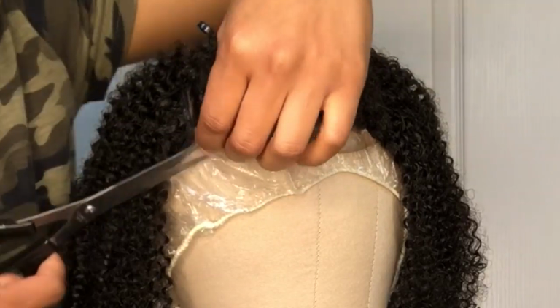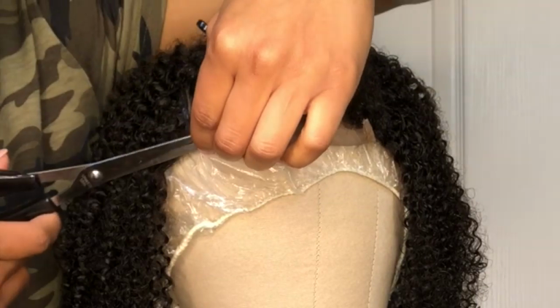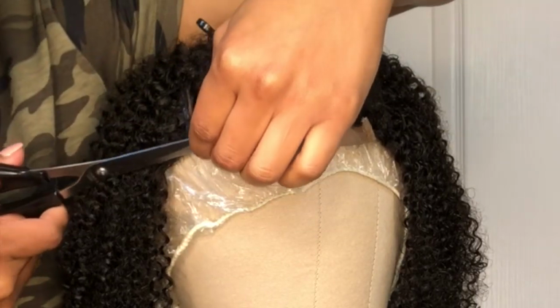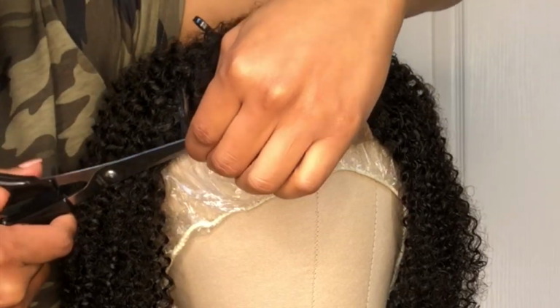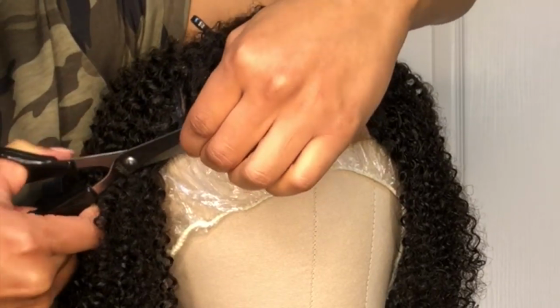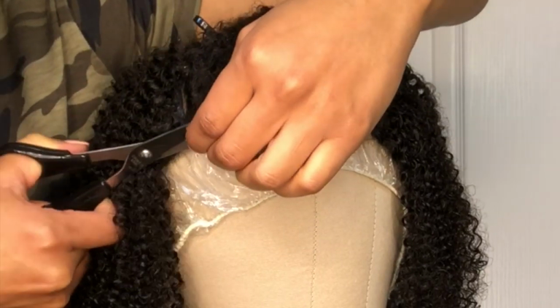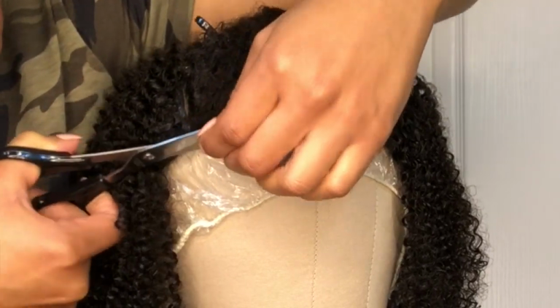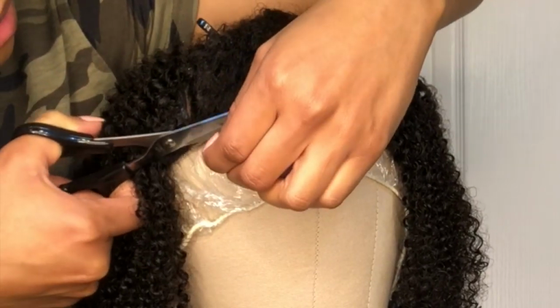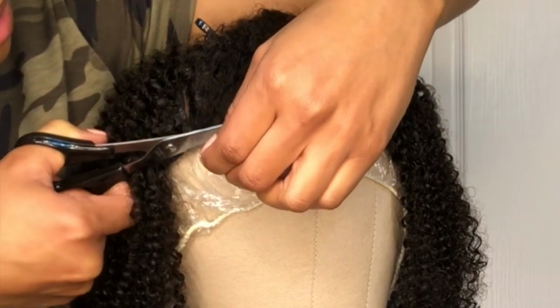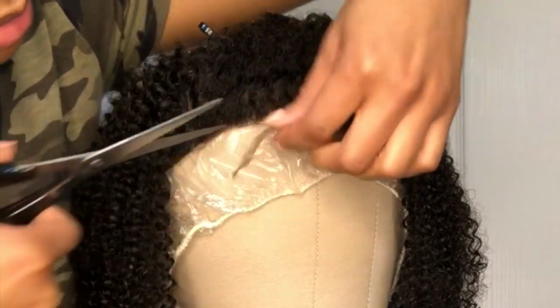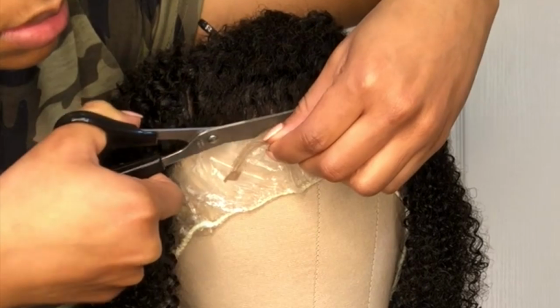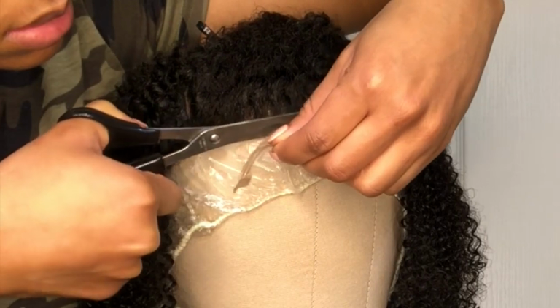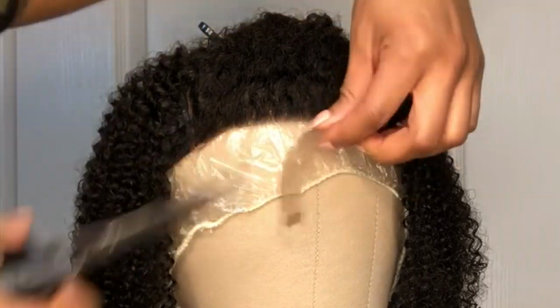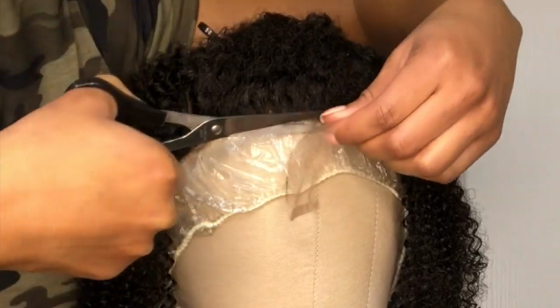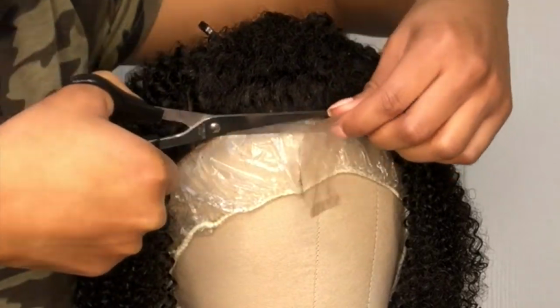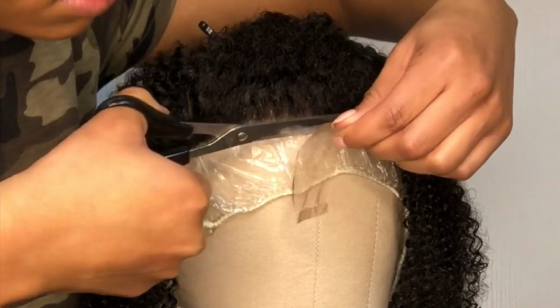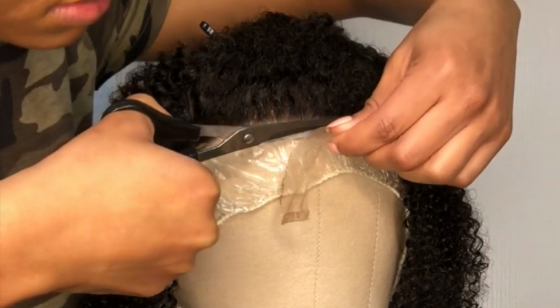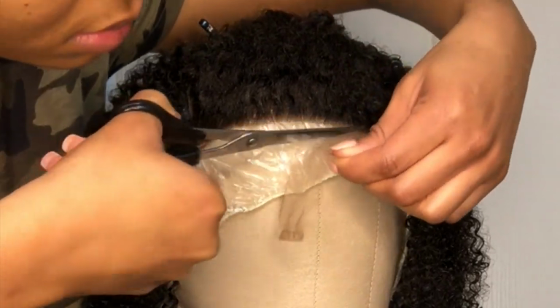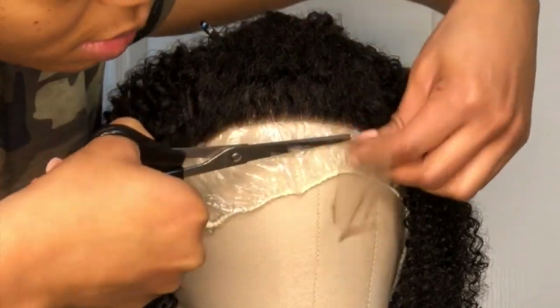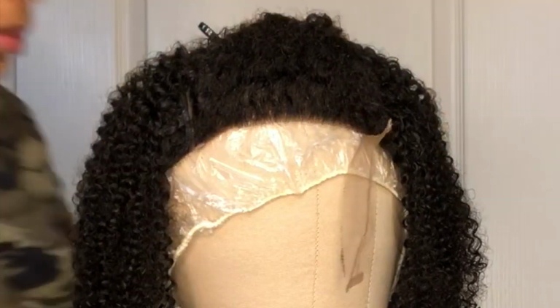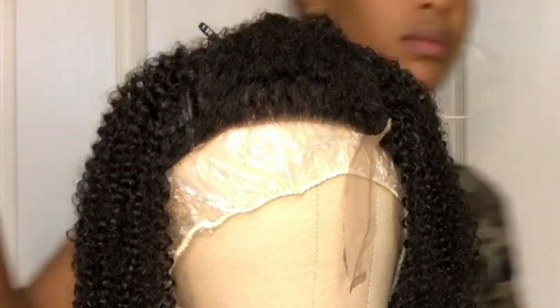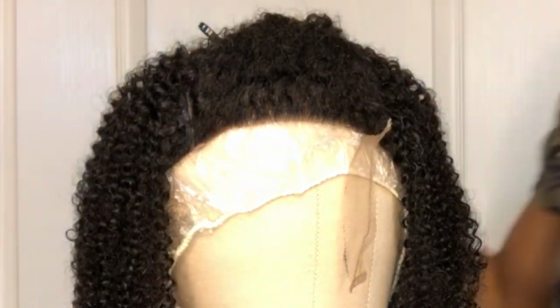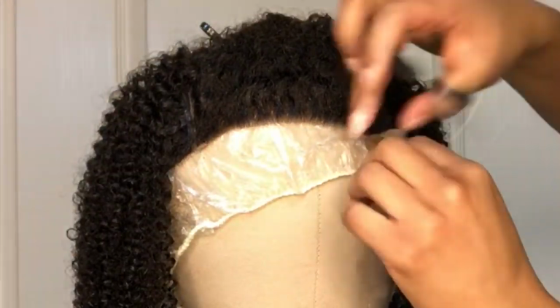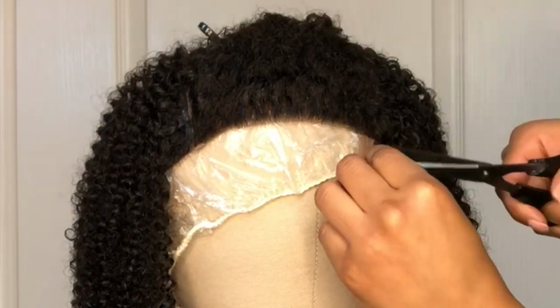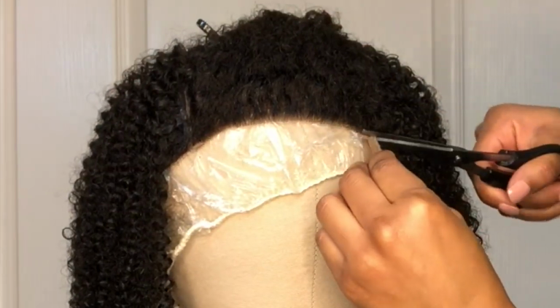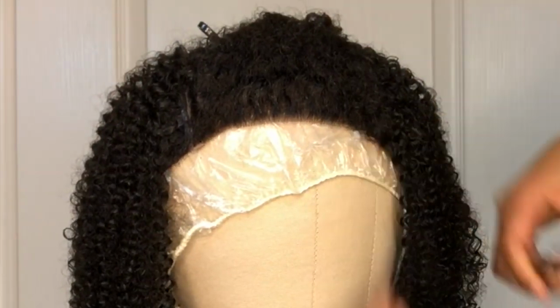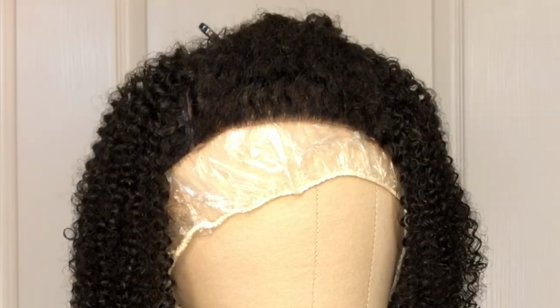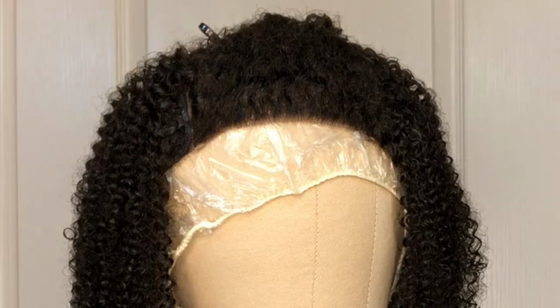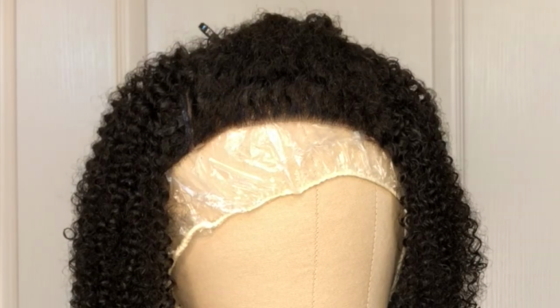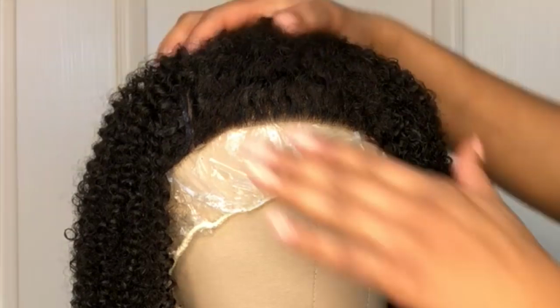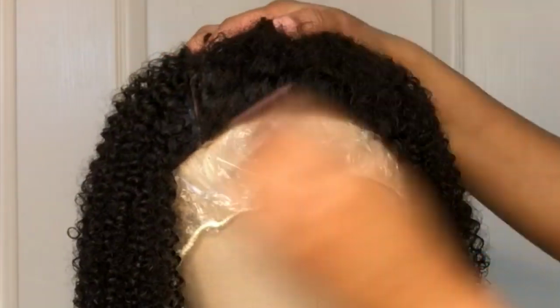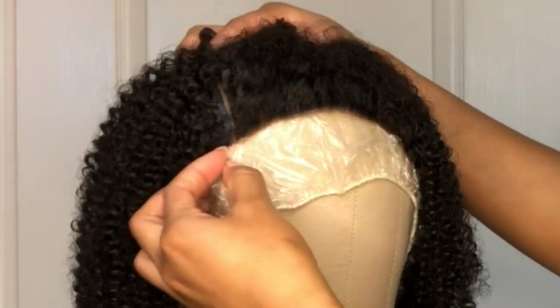Next I'm going to remove the lace from the front of the unit. This unit does come with bangs, but if I ever want to pull it up in the front I have that option as well.